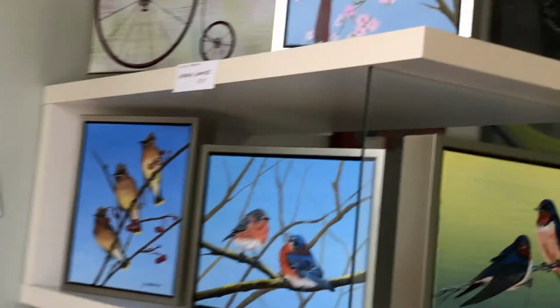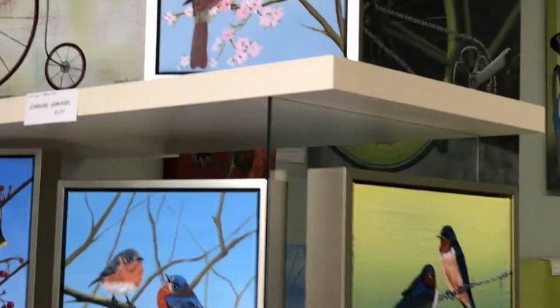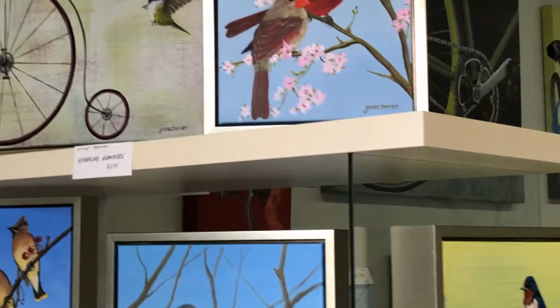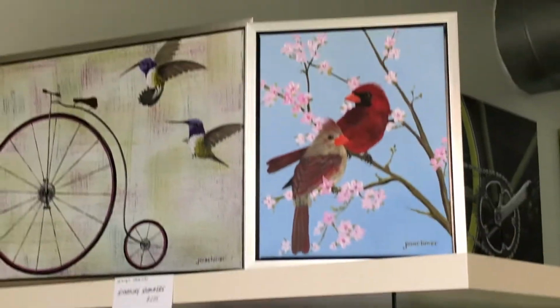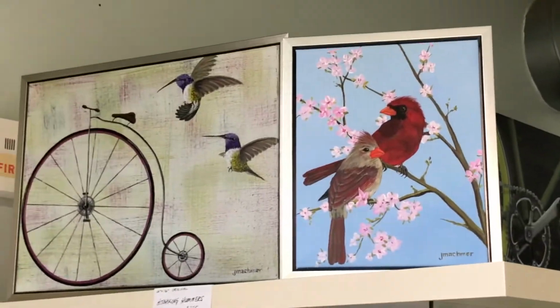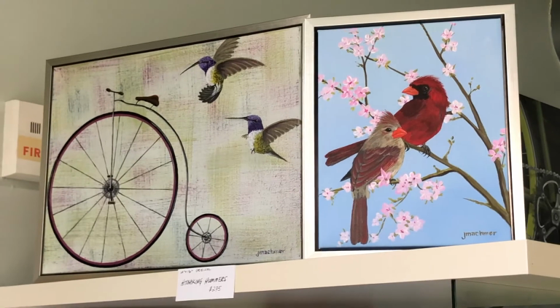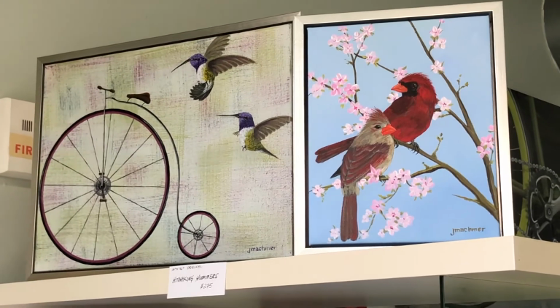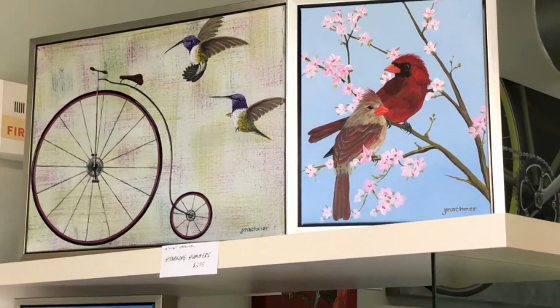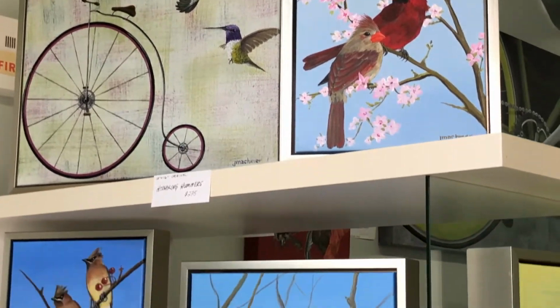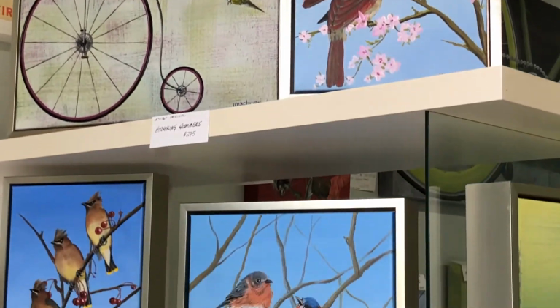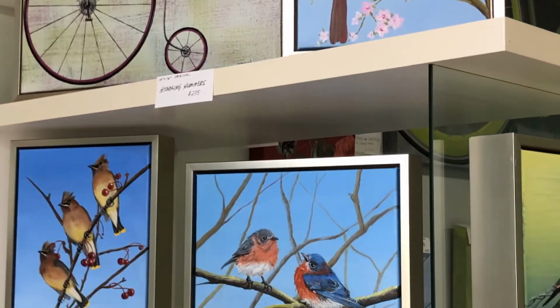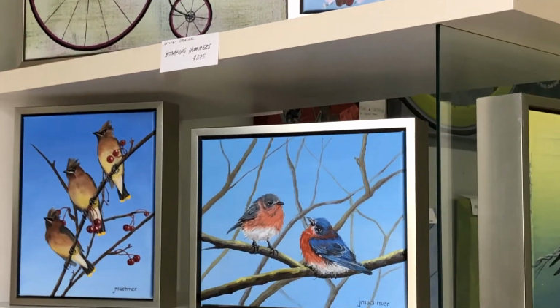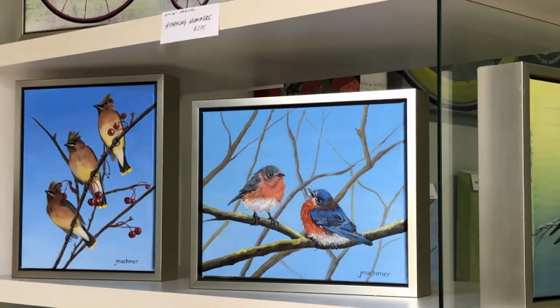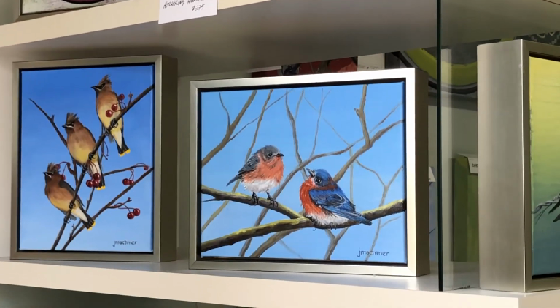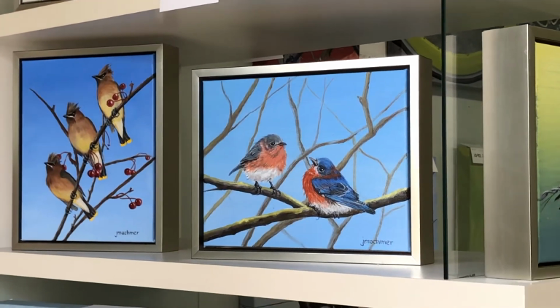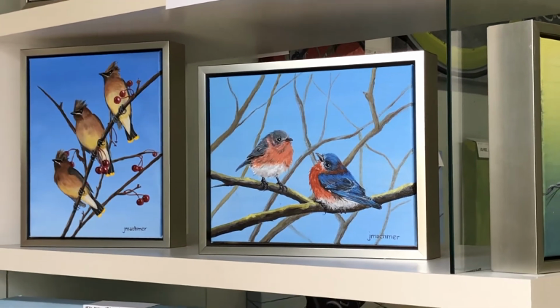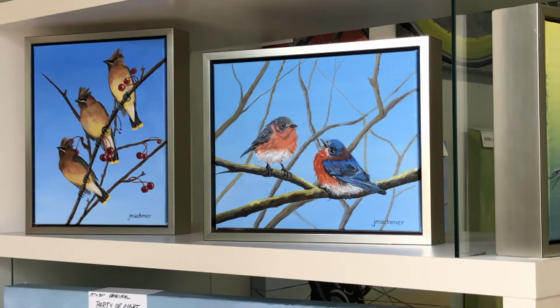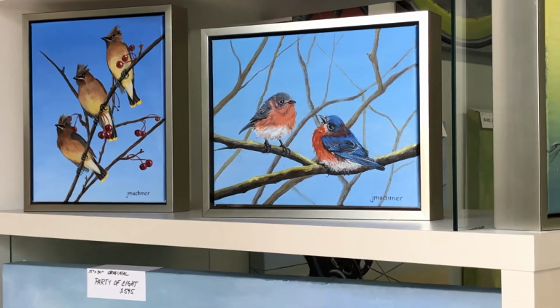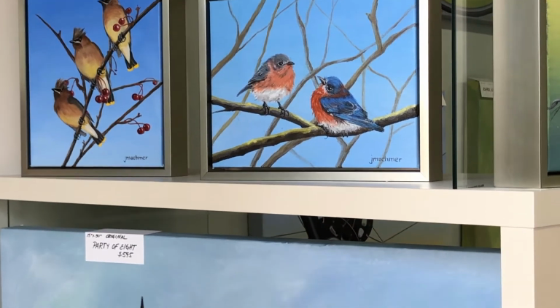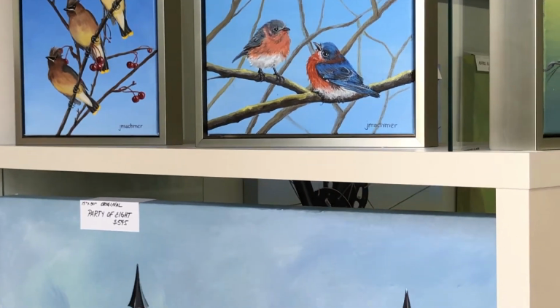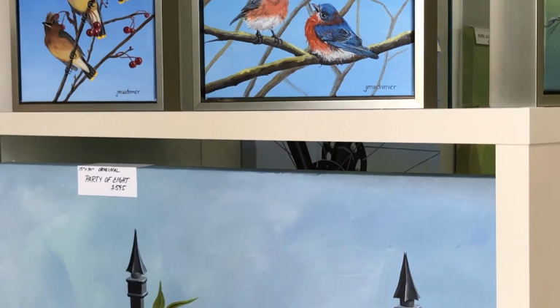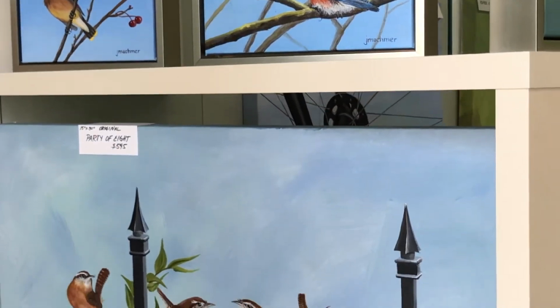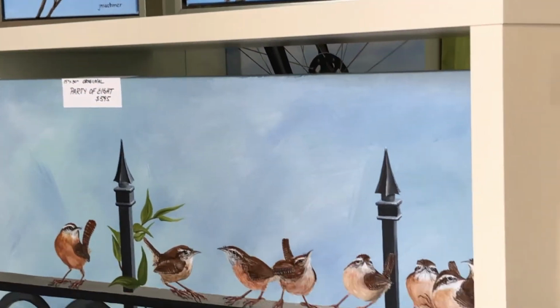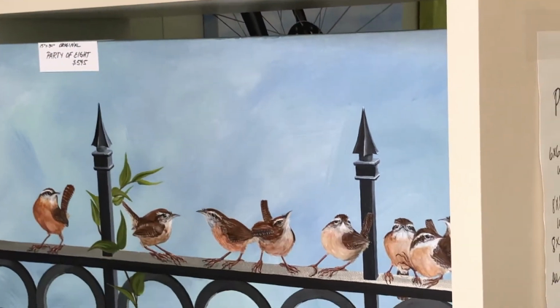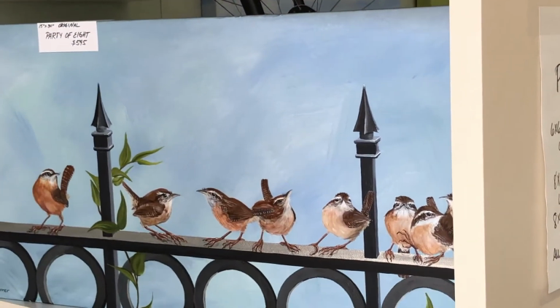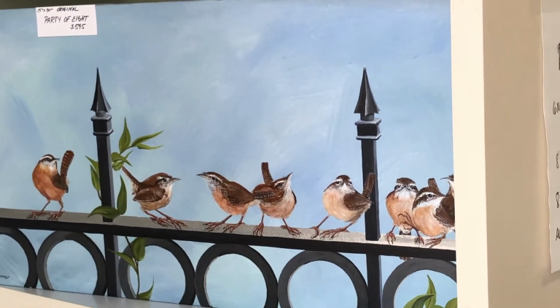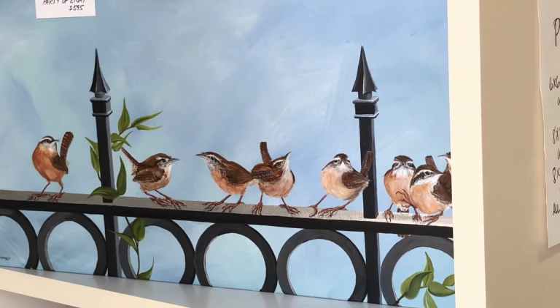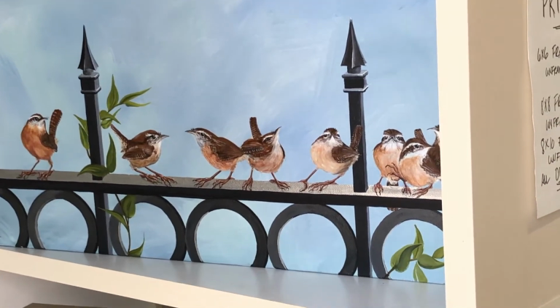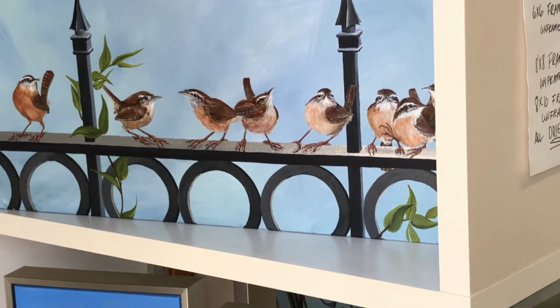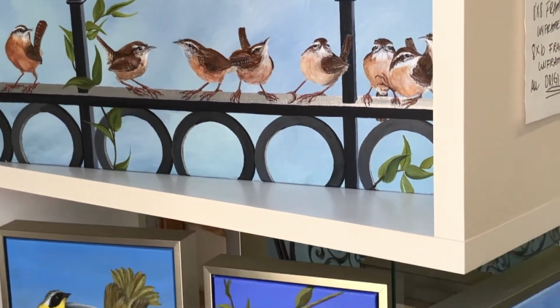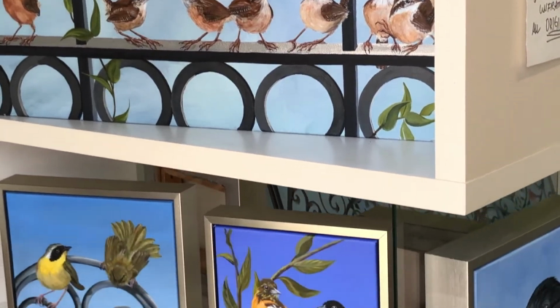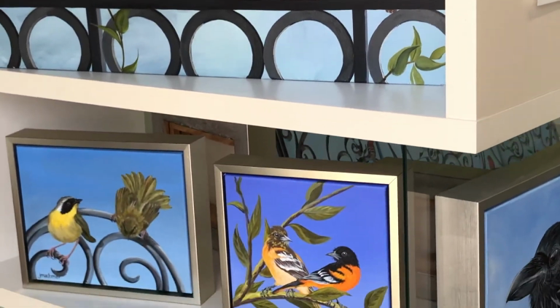My bird paintings — the small ones — are framed in a custom silver leaf frame, brushed silver leaf, warm color, so it's not too cold or too yellow.